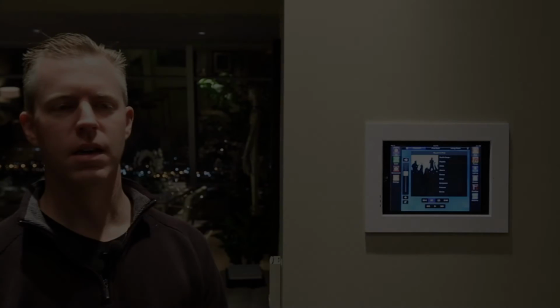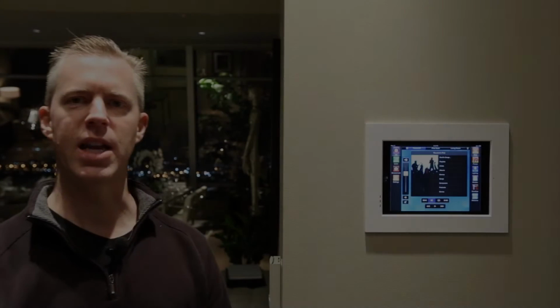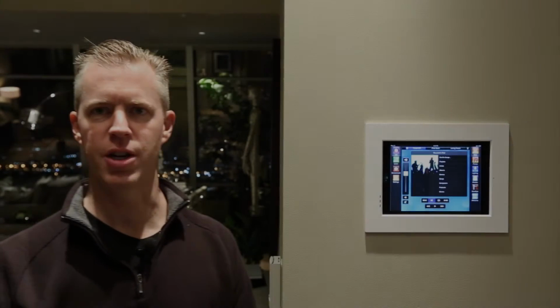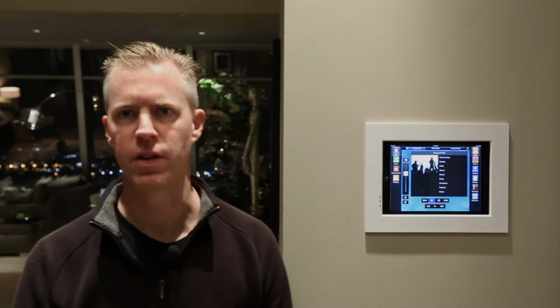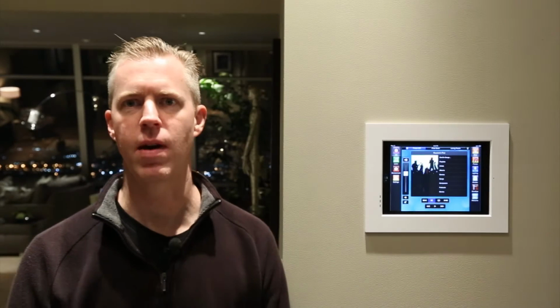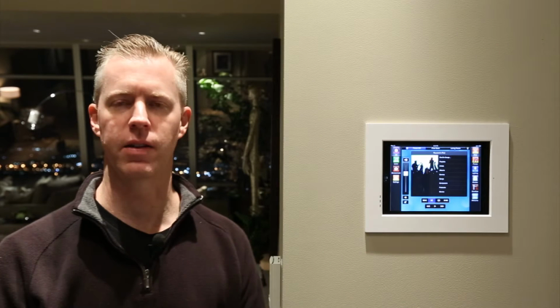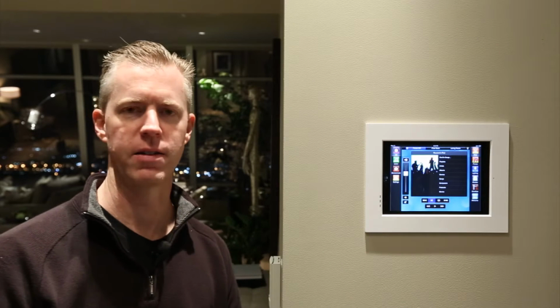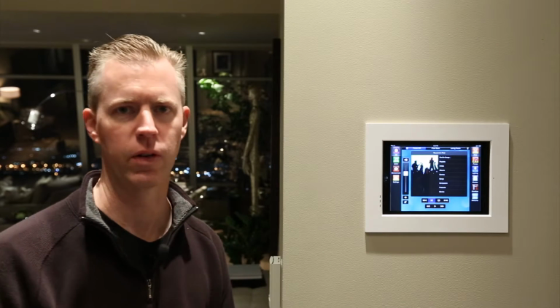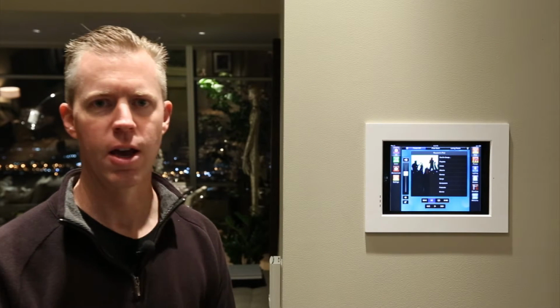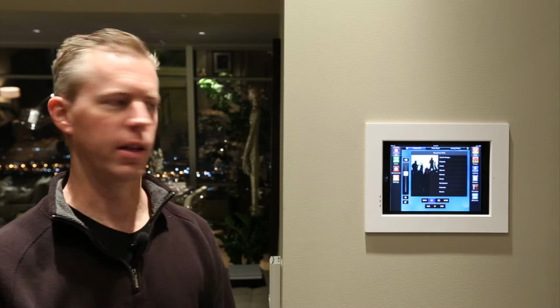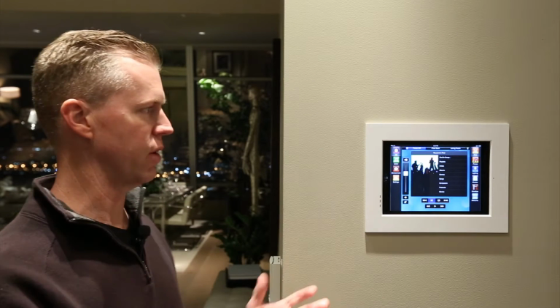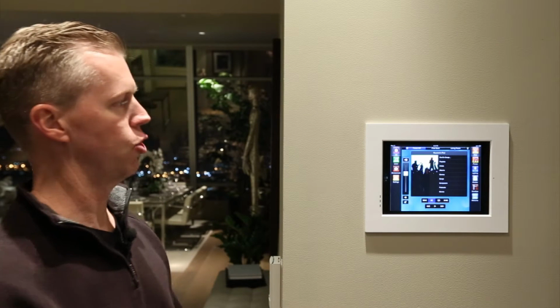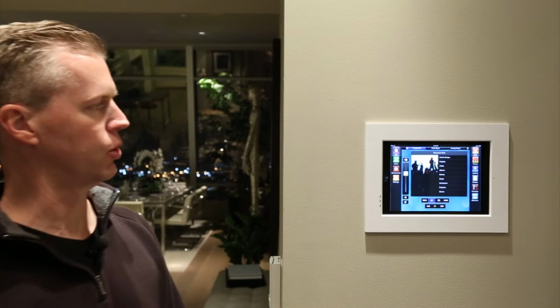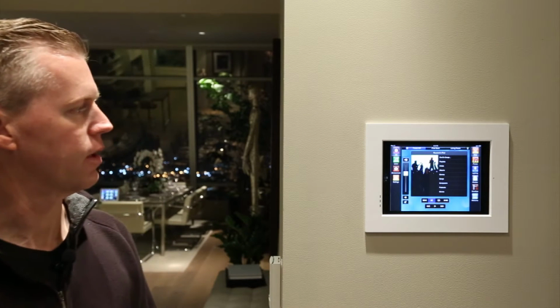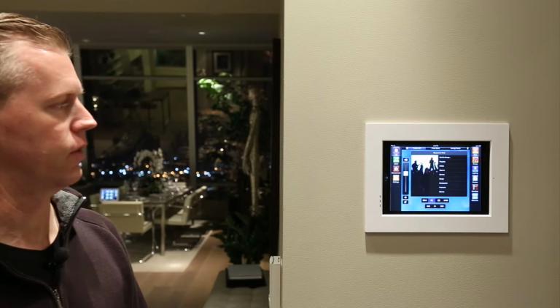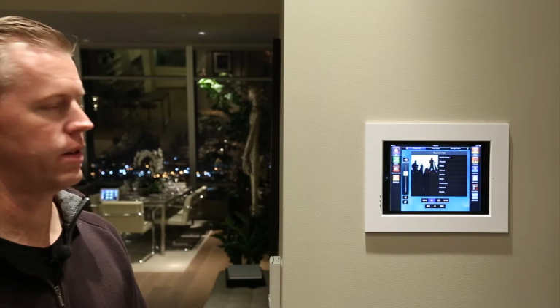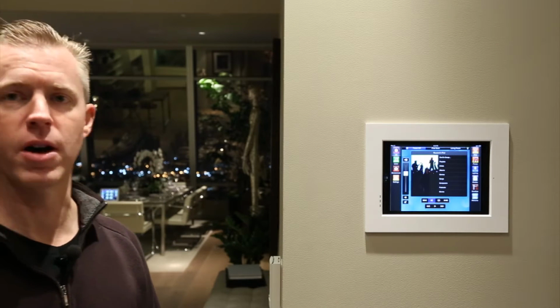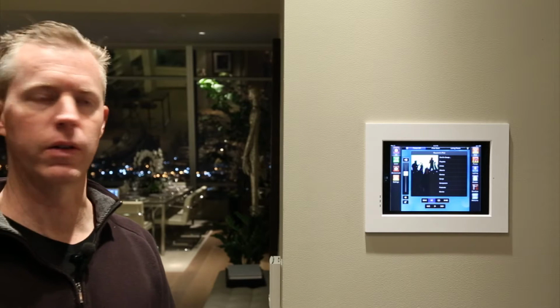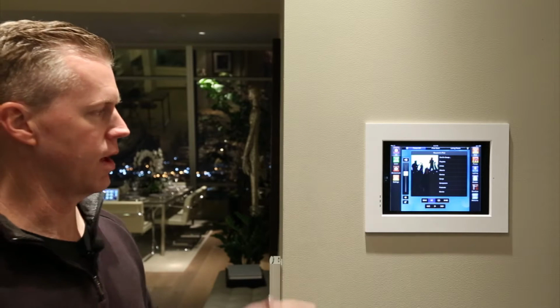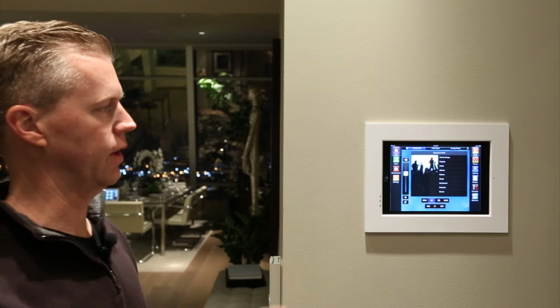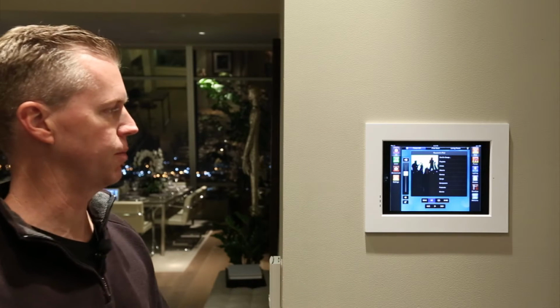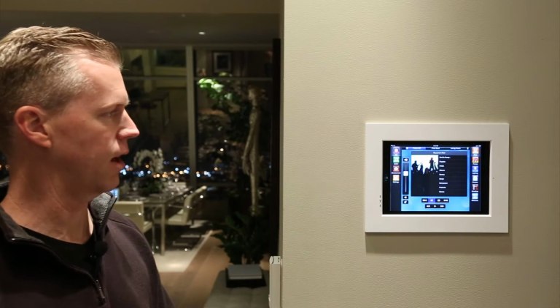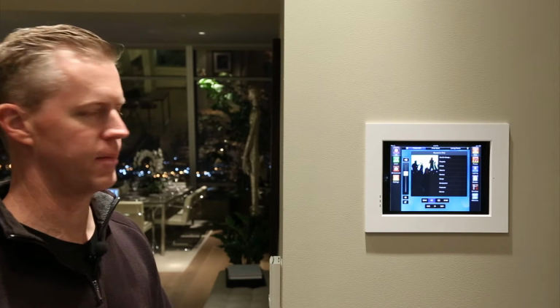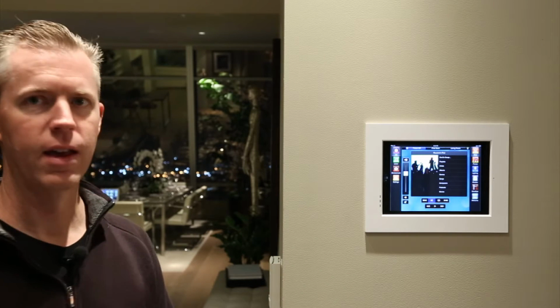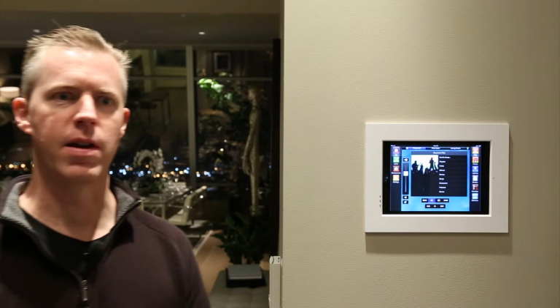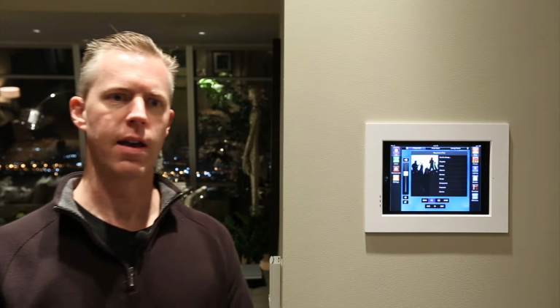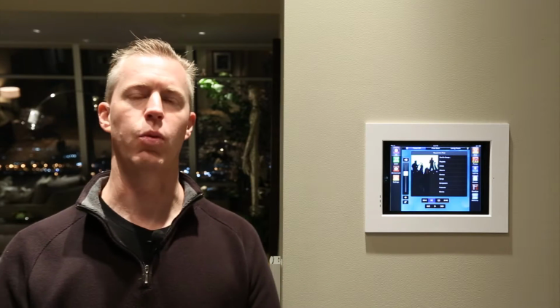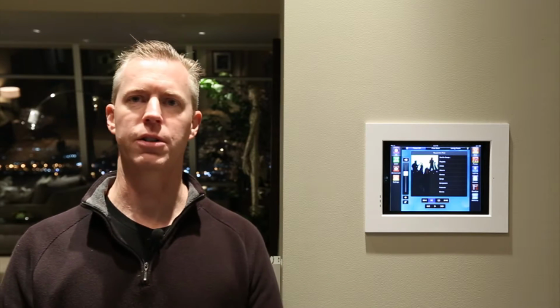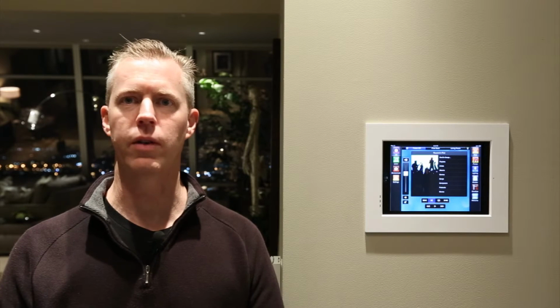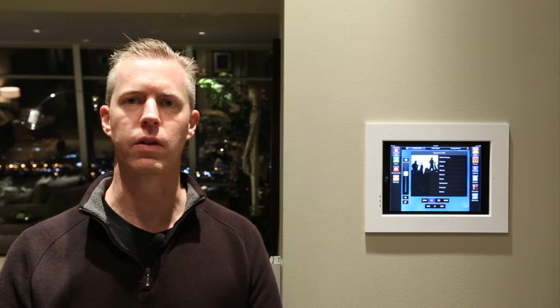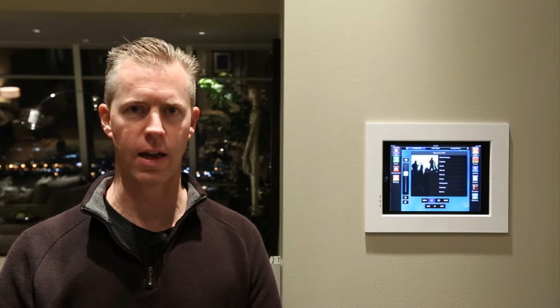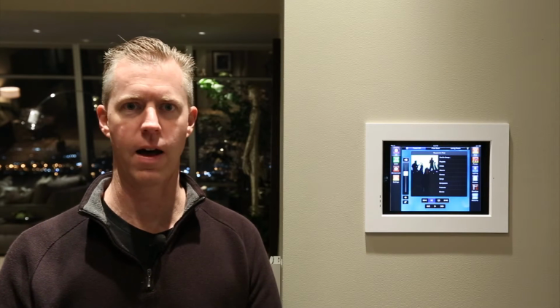Hello, my name is Josh. I'm one of the team at DSI Entertainment Systems. I'd like to show you home control using a Savant home automation system and using a flush-mounted iPad. I'm here at the Ritz-Carlton Residences at LA Live.